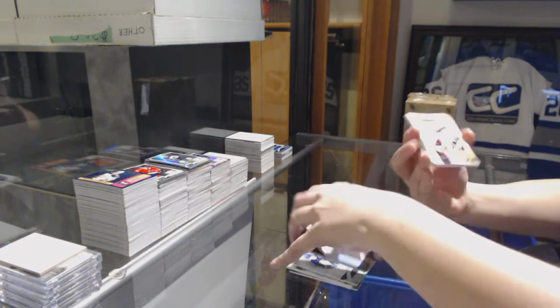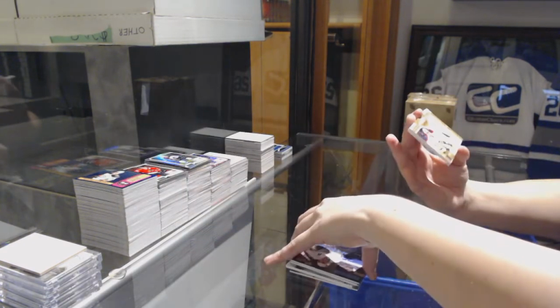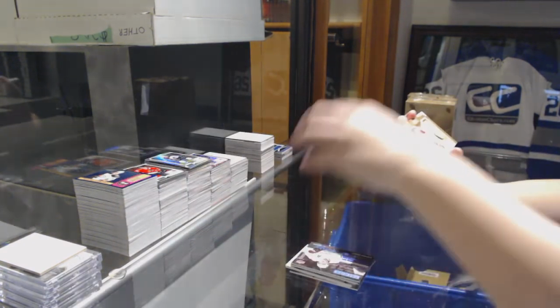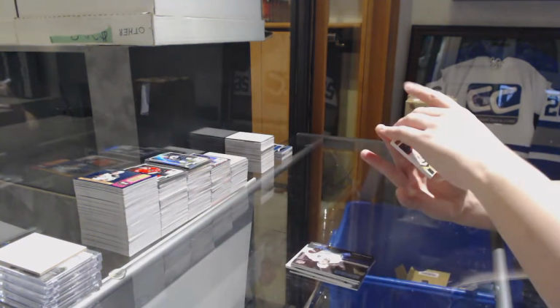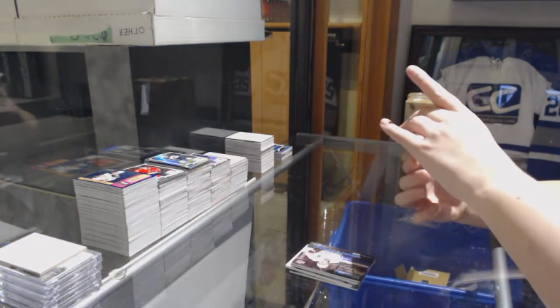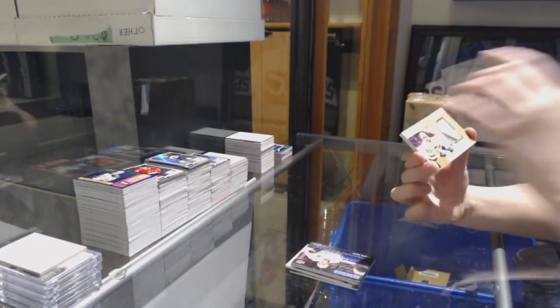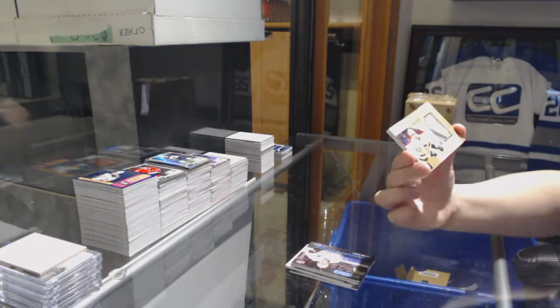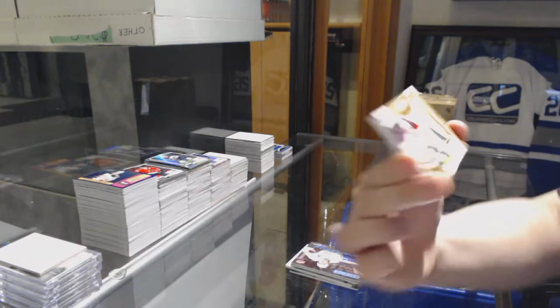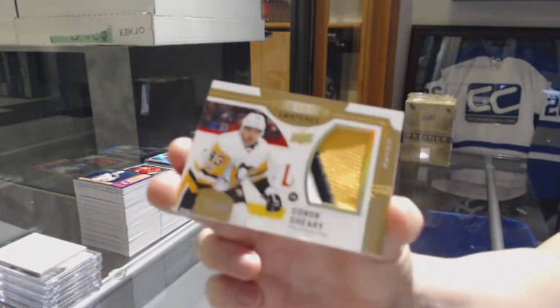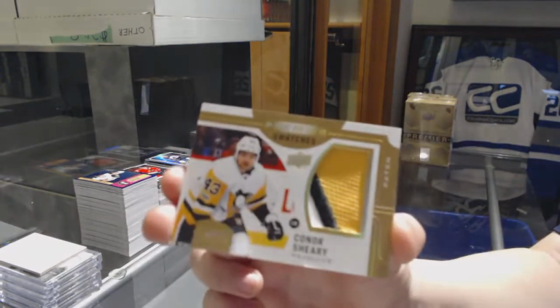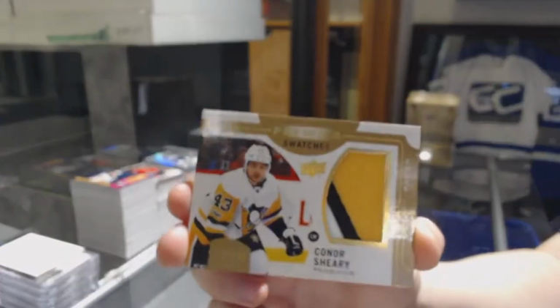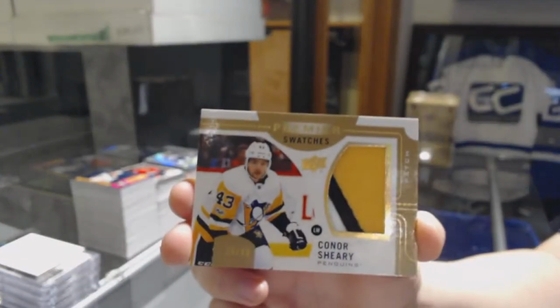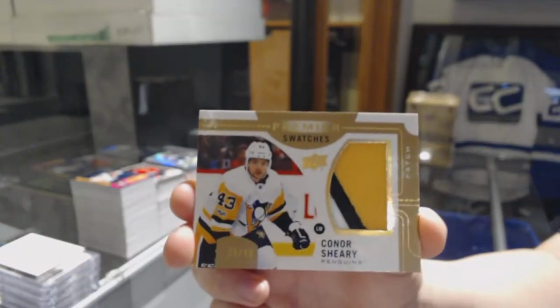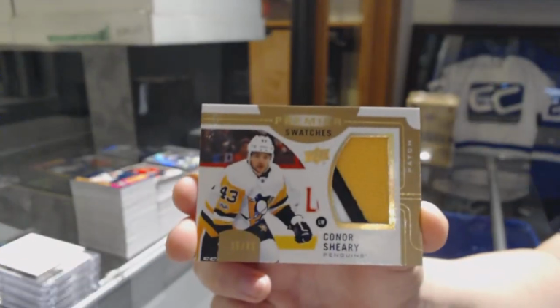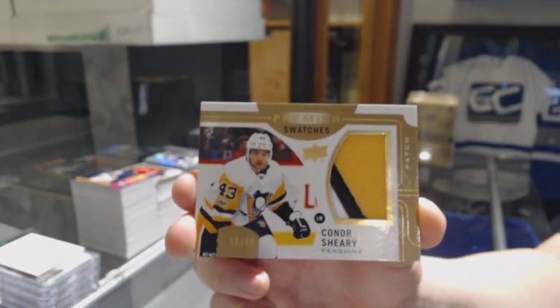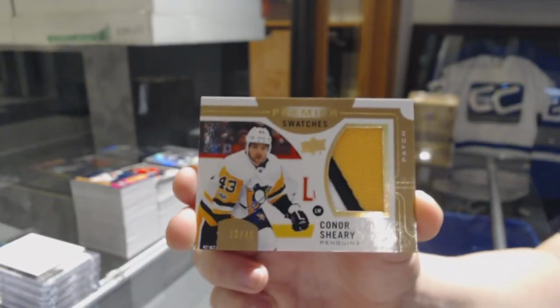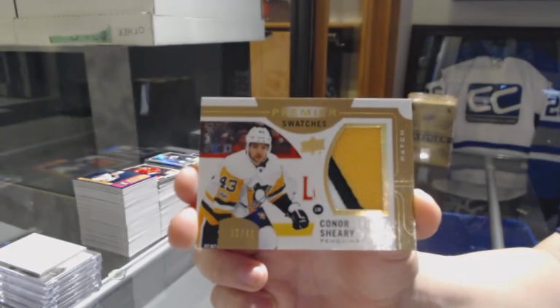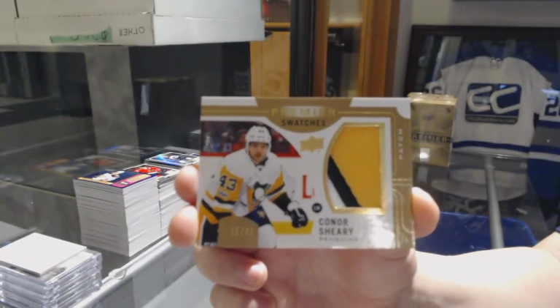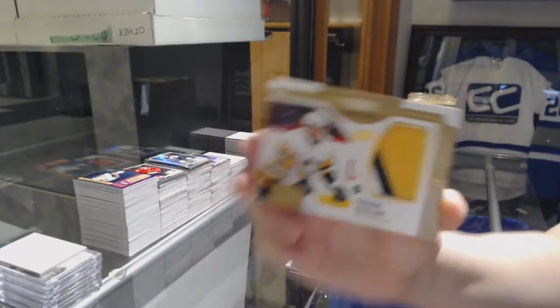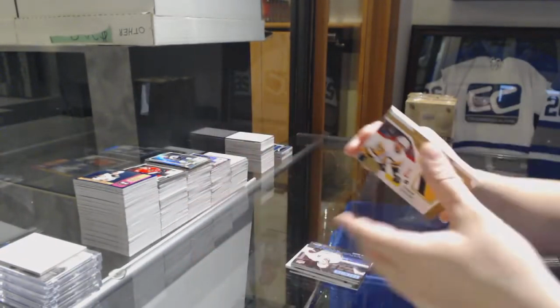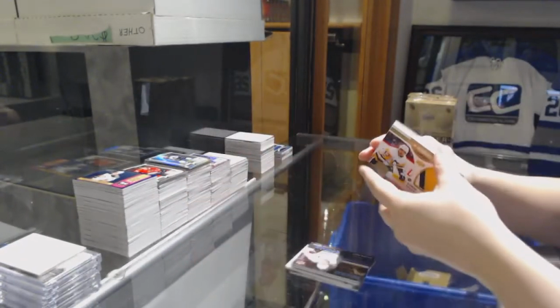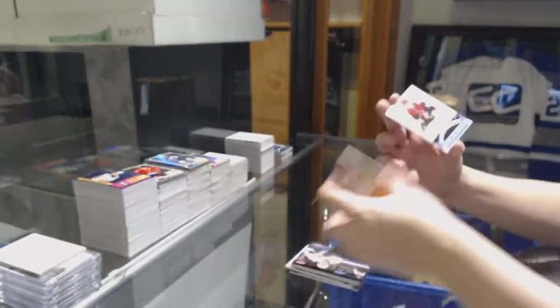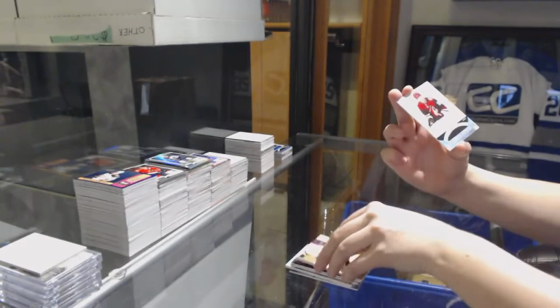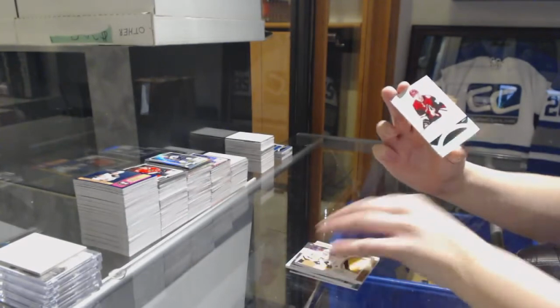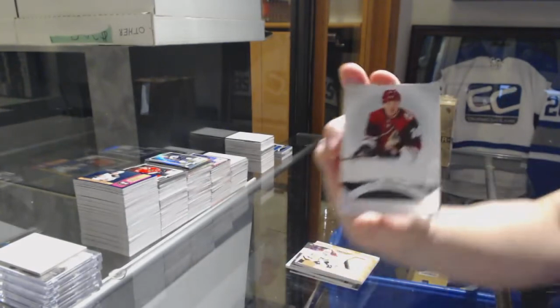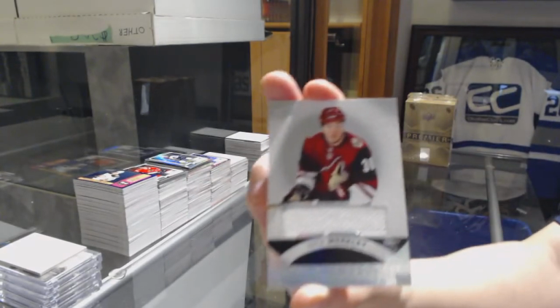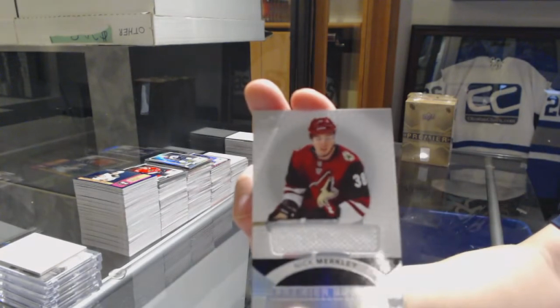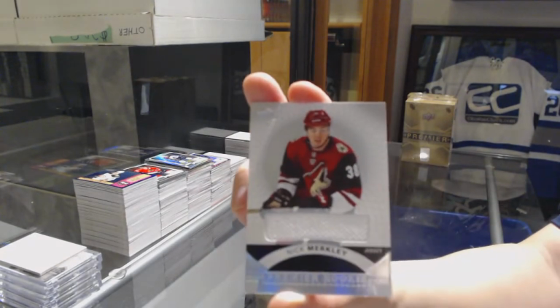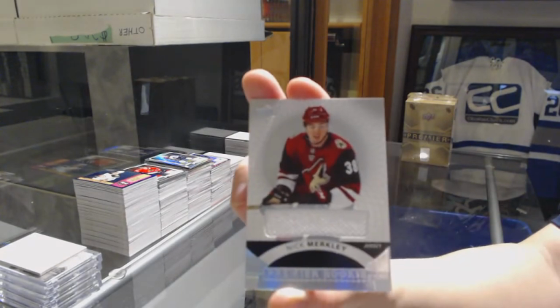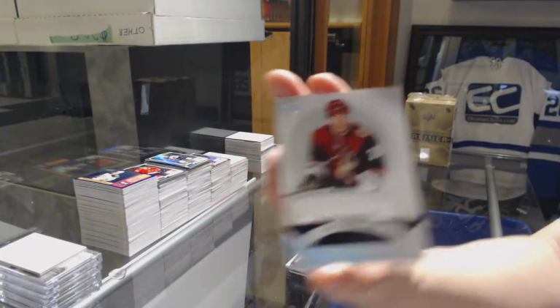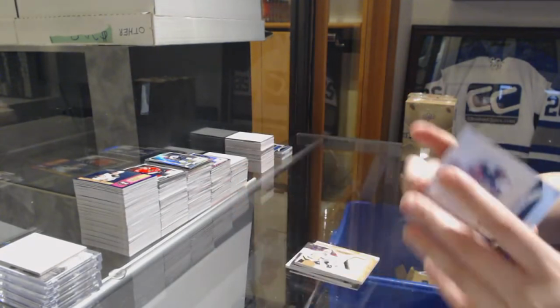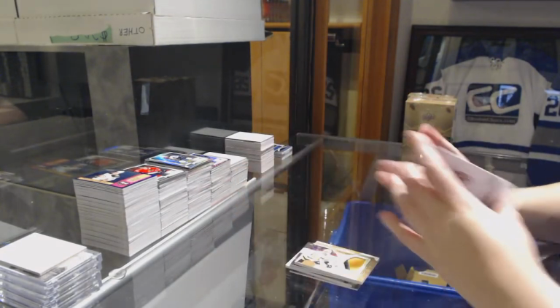A Premier Swatches patch number 40 for the Penguins' Connor Sherry. And a jersey of Nick Merkley for the Arizona Coyotes.